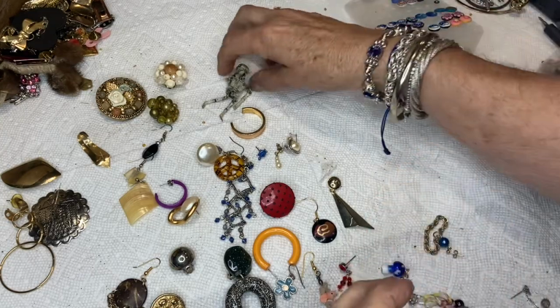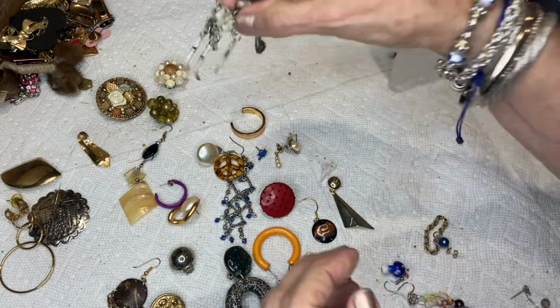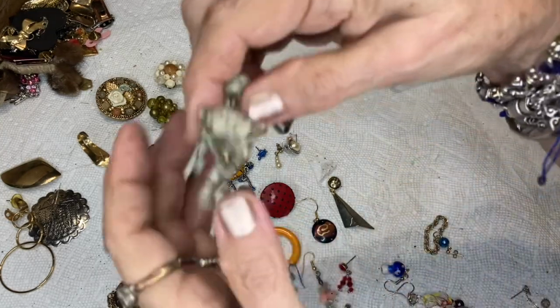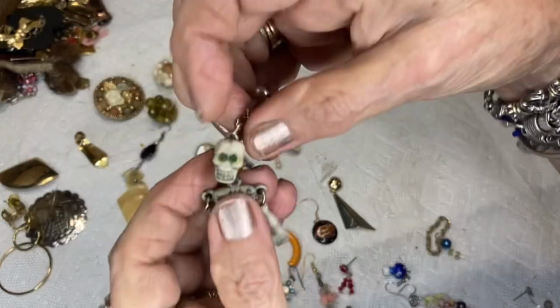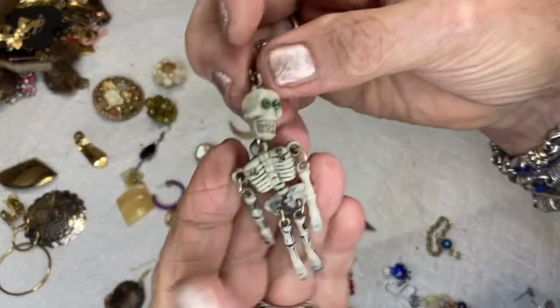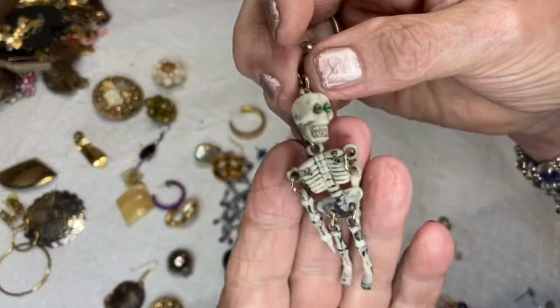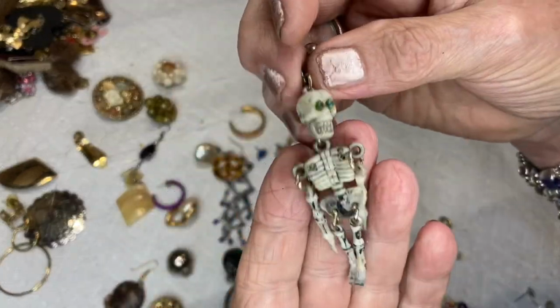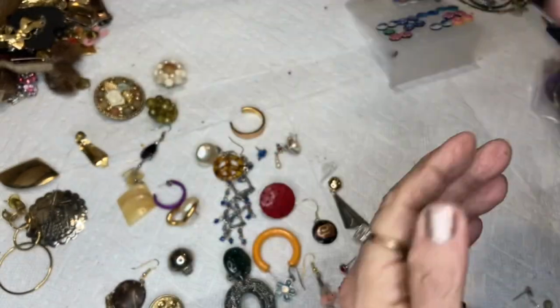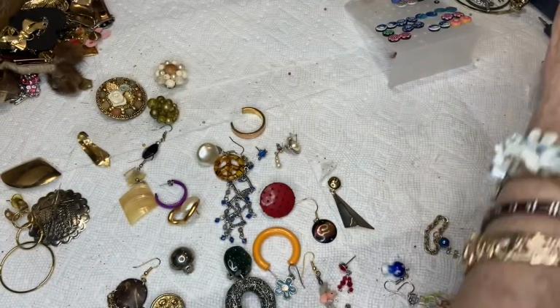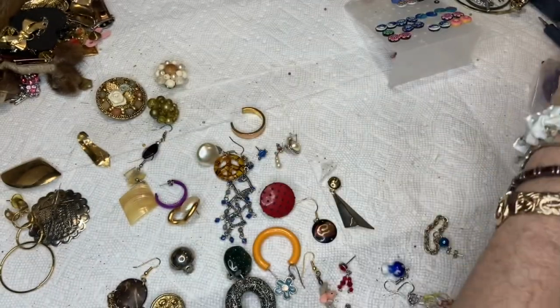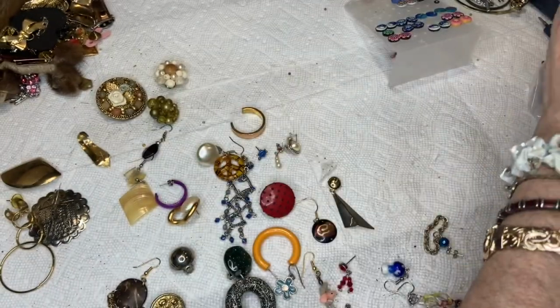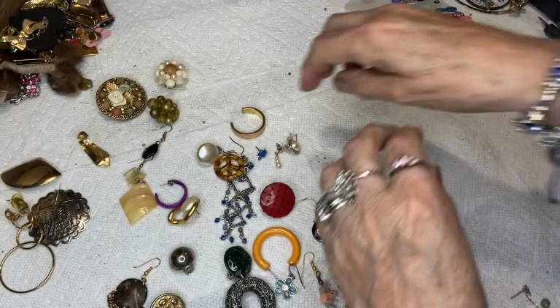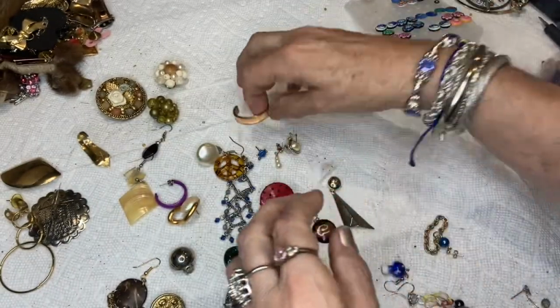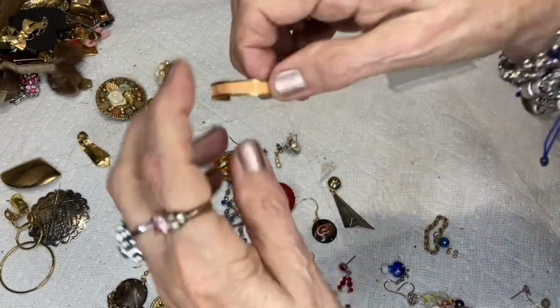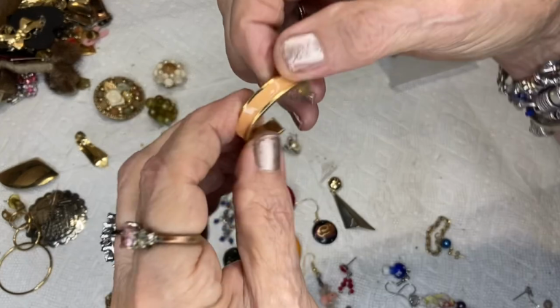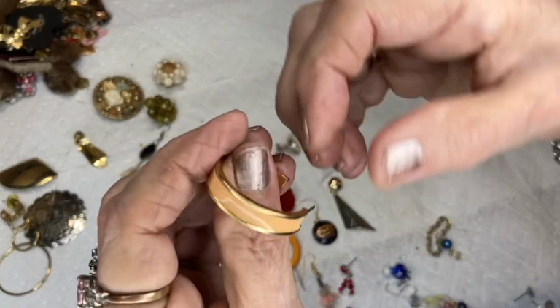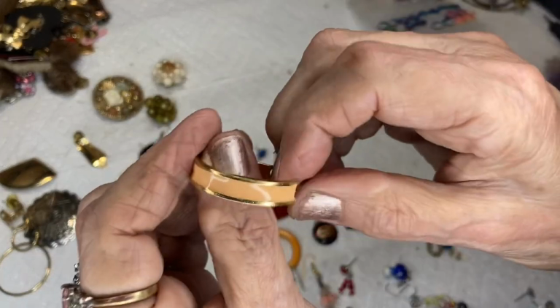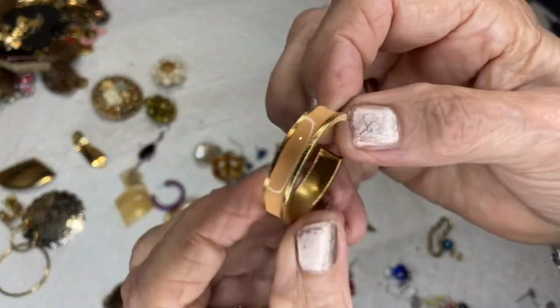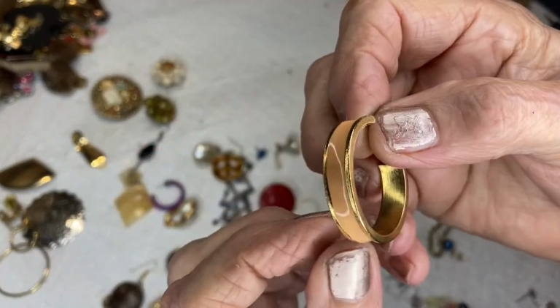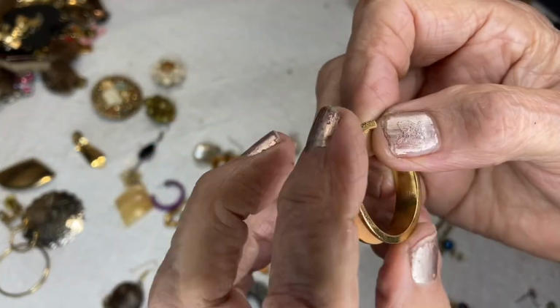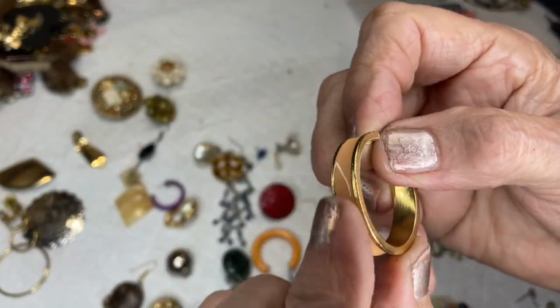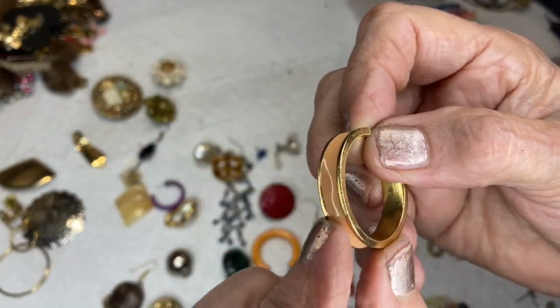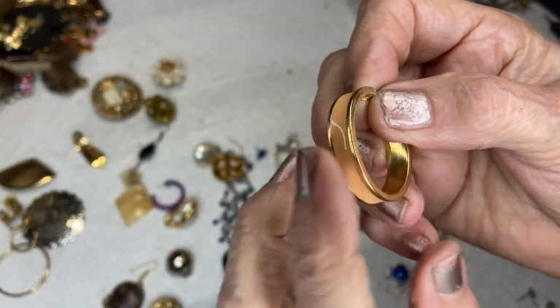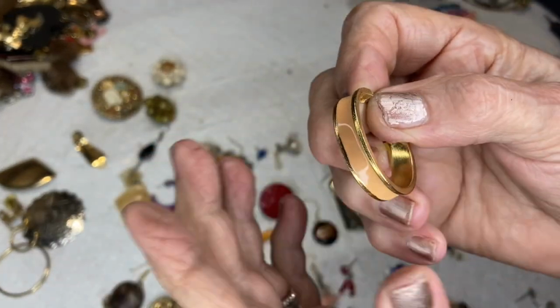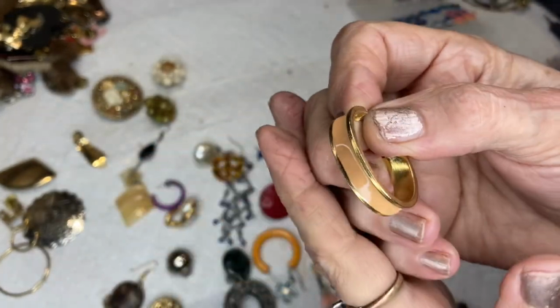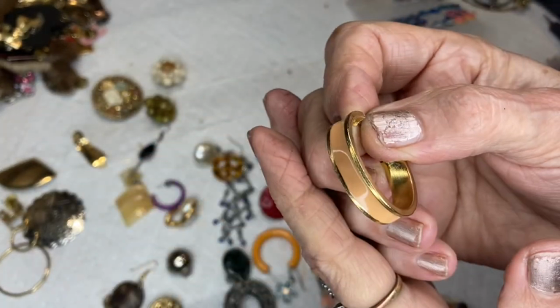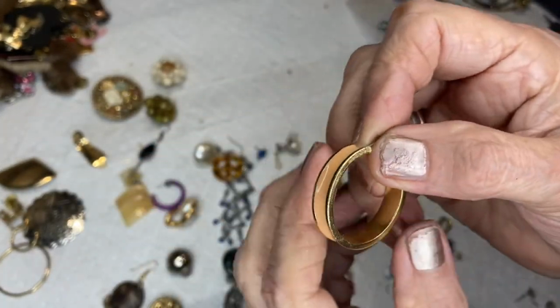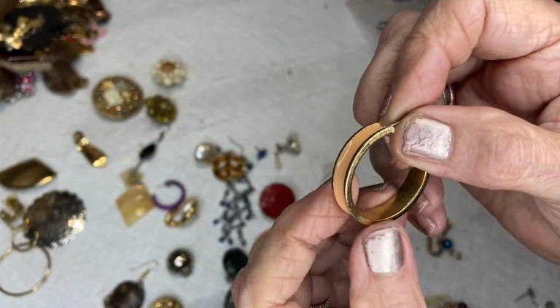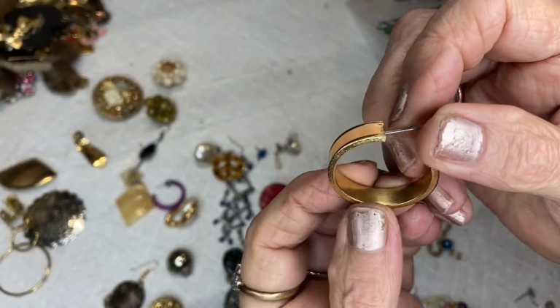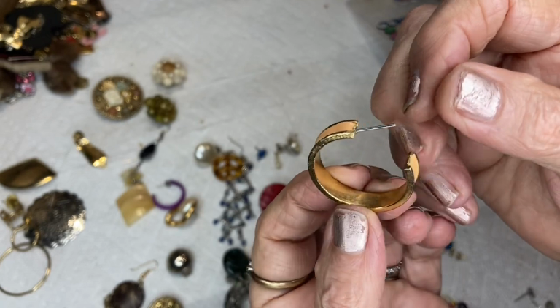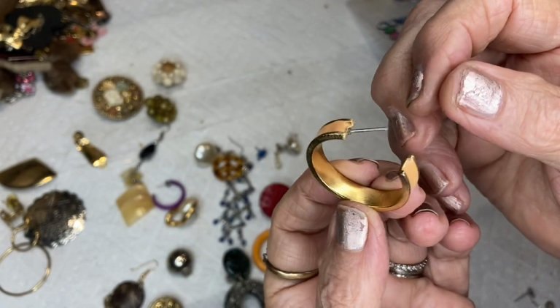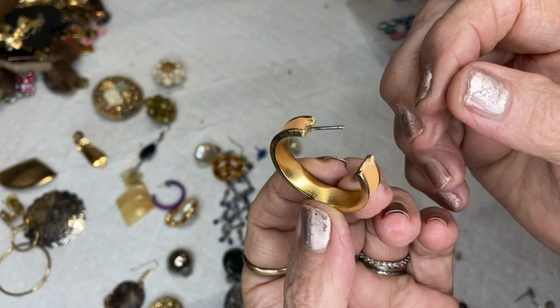And there's Skeletor! This is a bigger hoop with peach — we've had this peach color in bracelets before — gold tone.